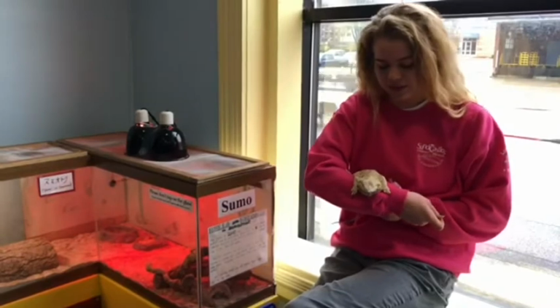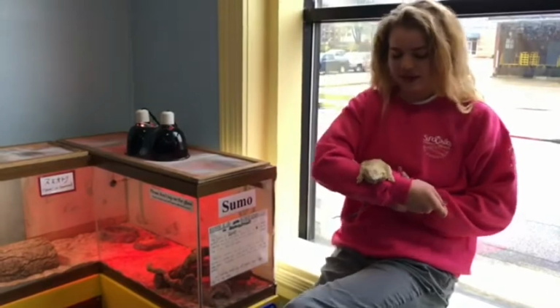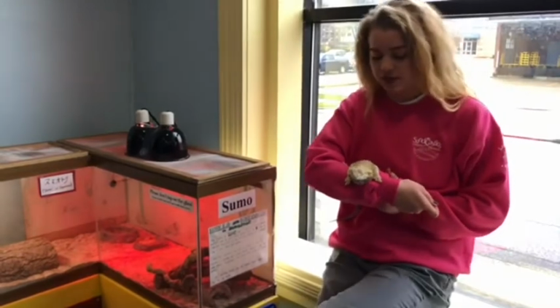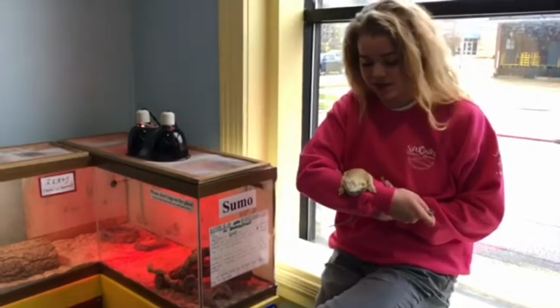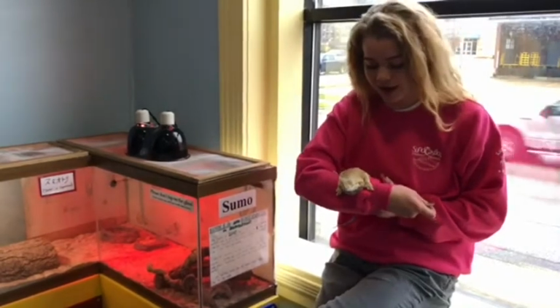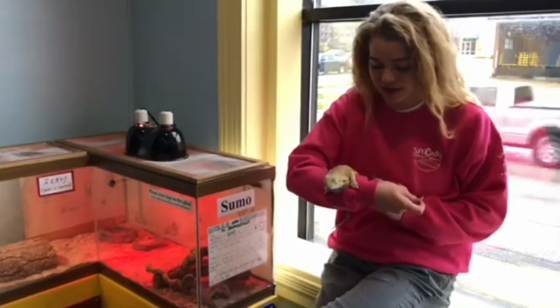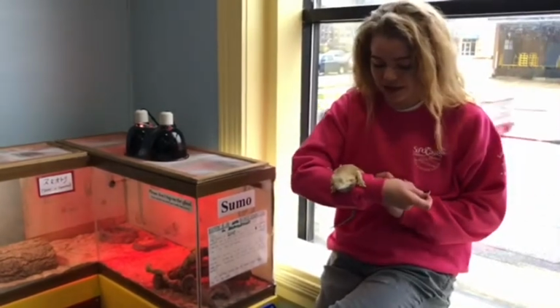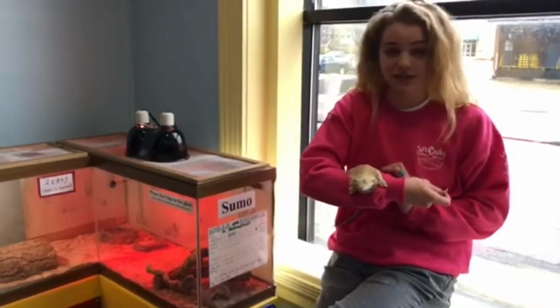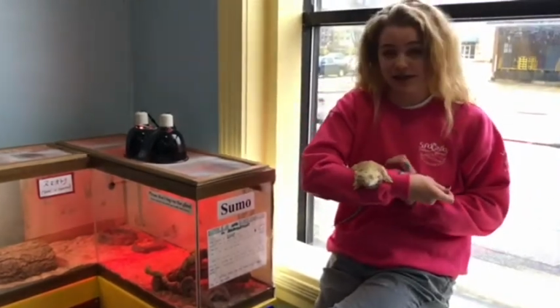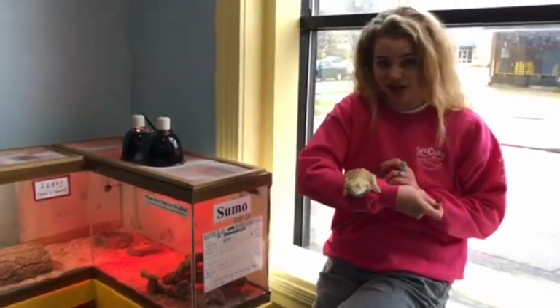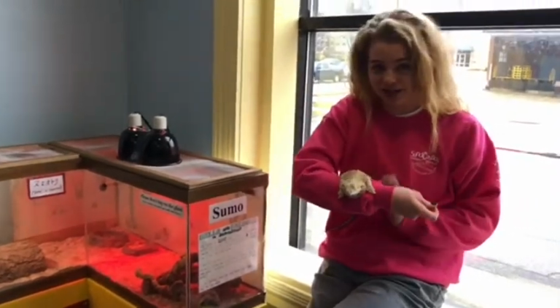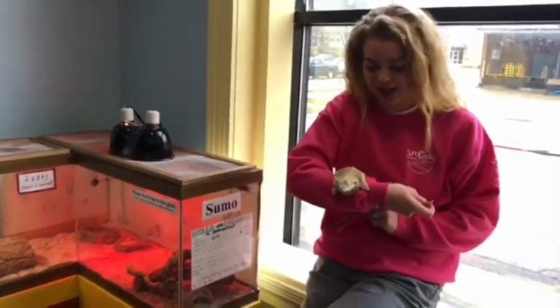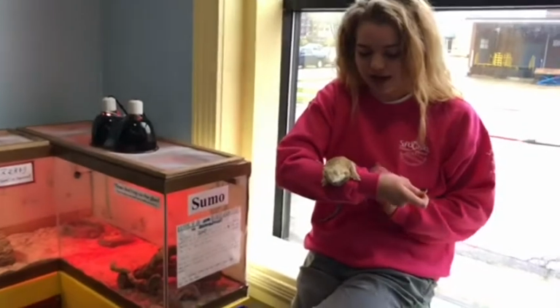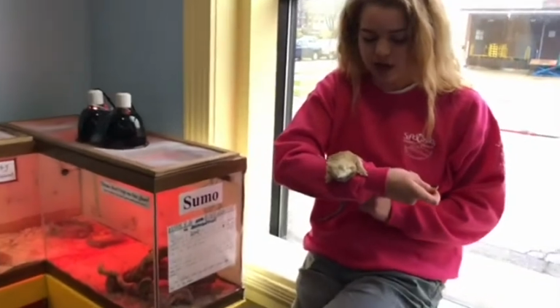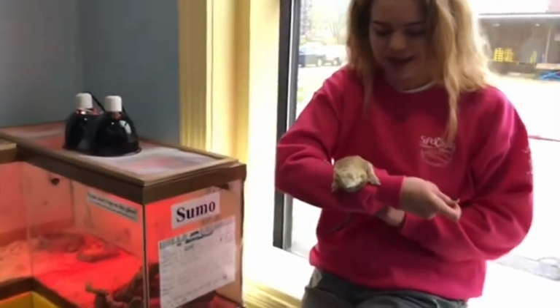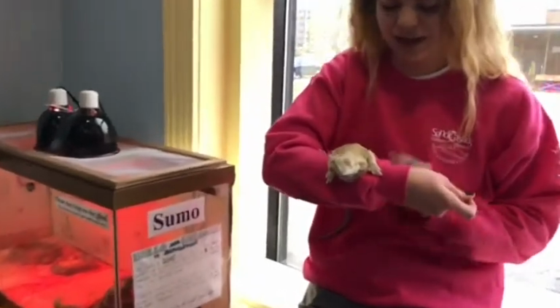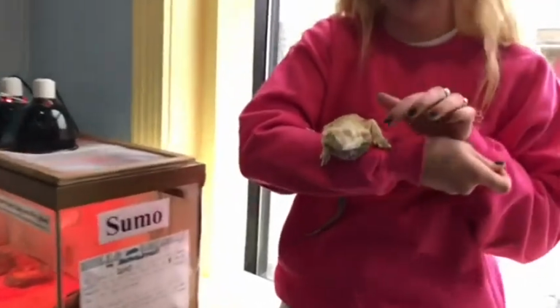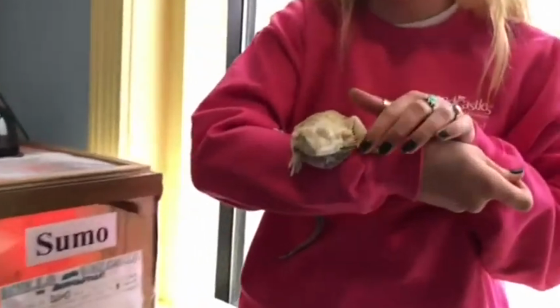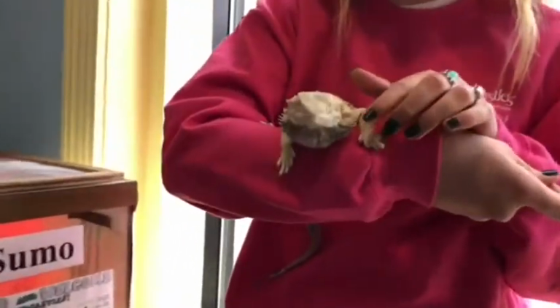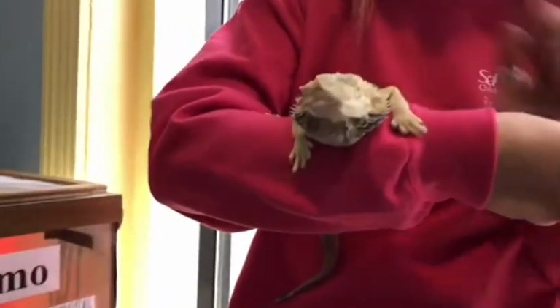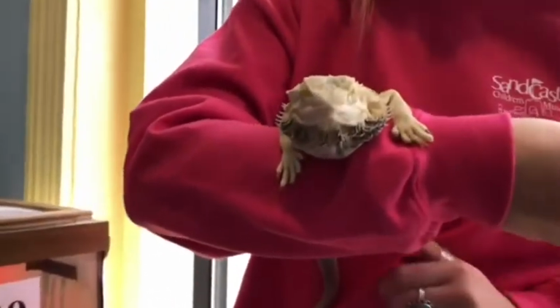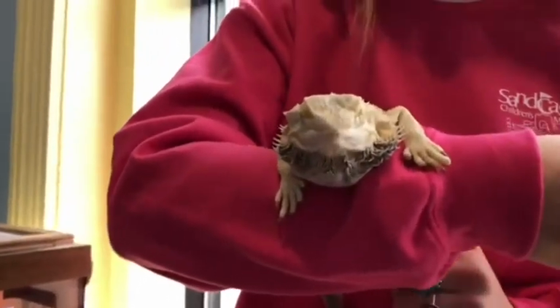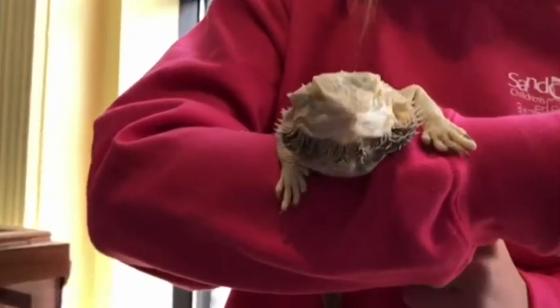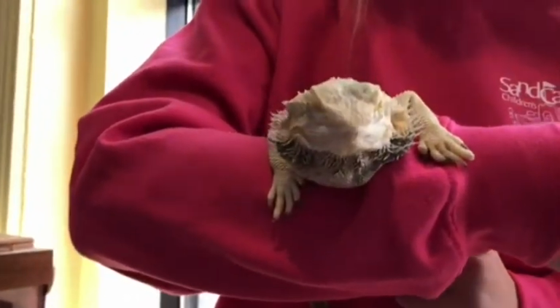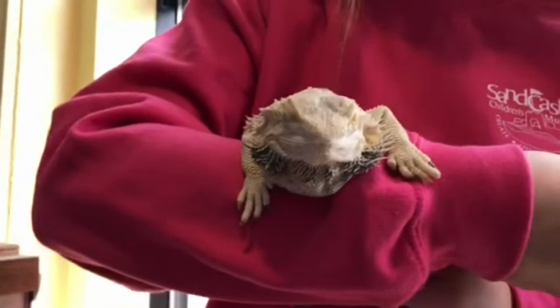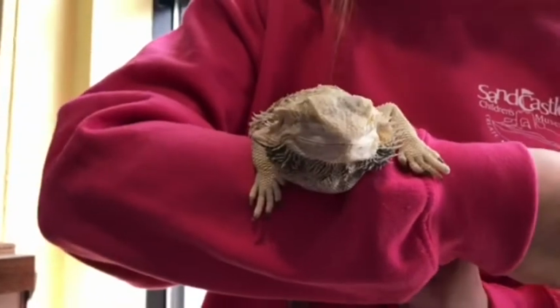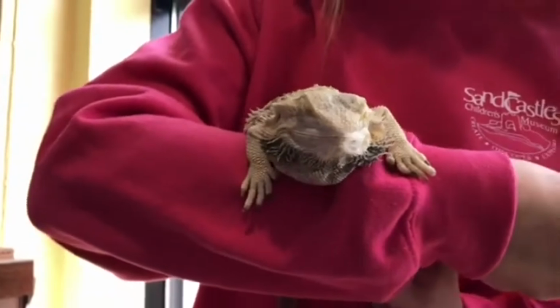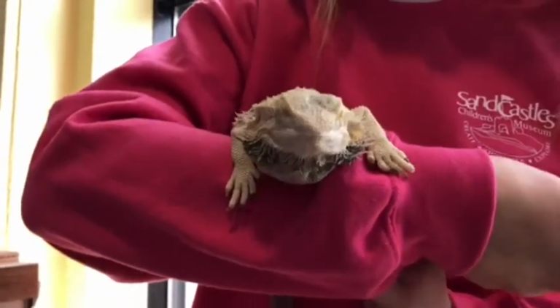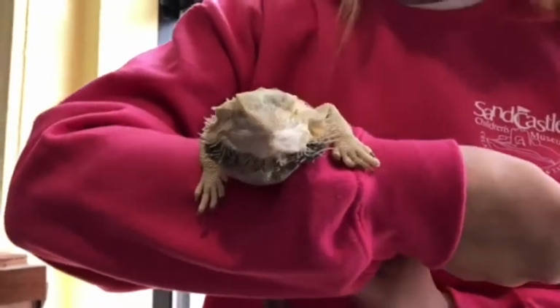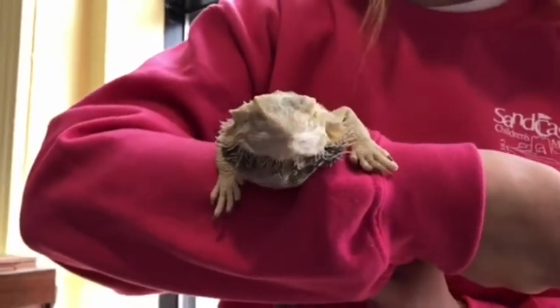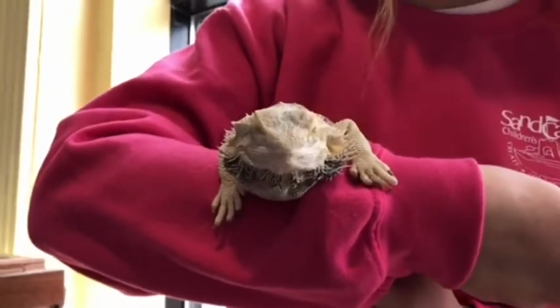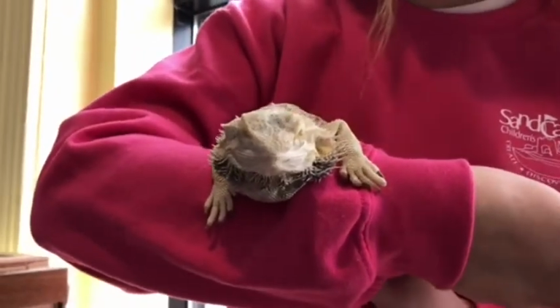He's called a bearded dragon because of the spiky projections he has under his neck. They're a grayish color, and when he's feeling threatened he puffs them out to make himself look bigger.